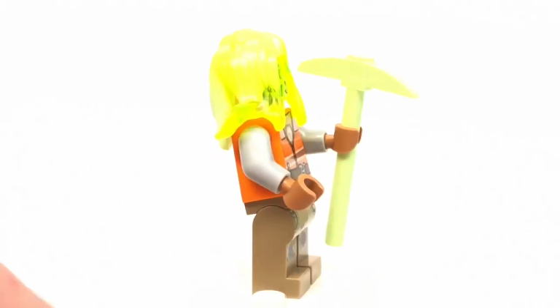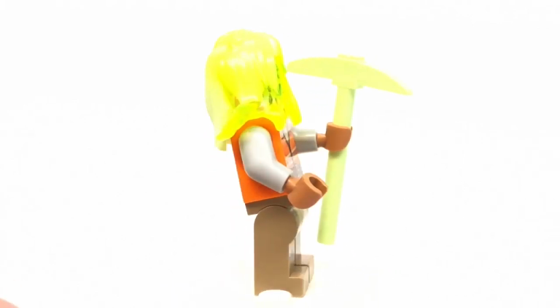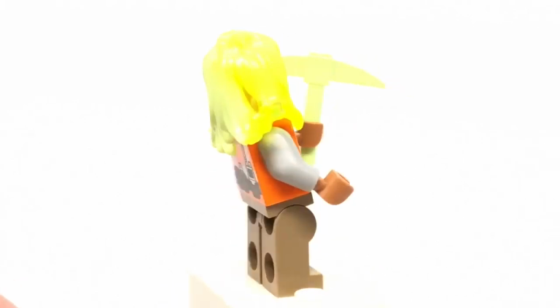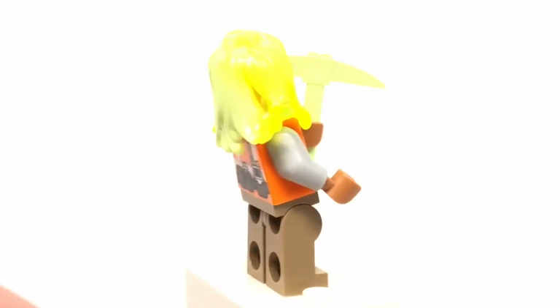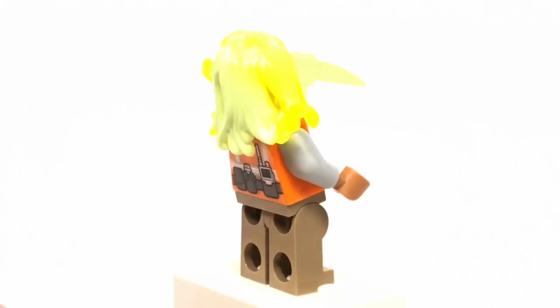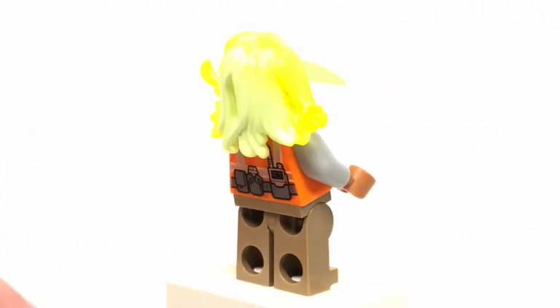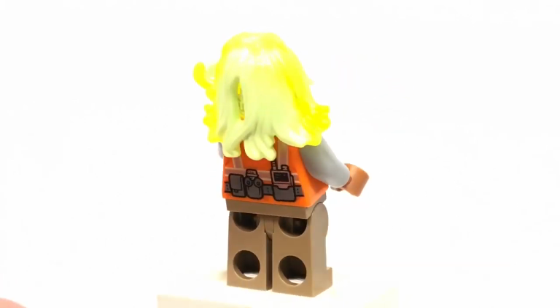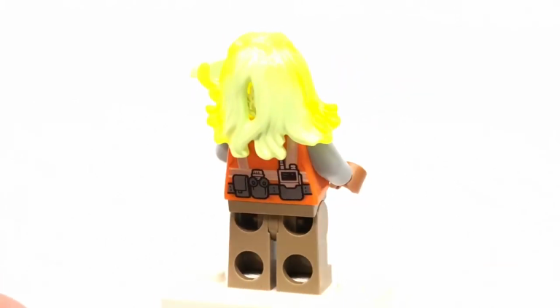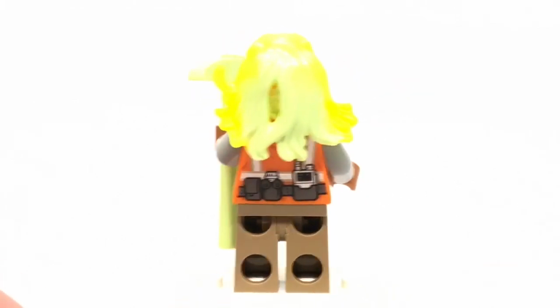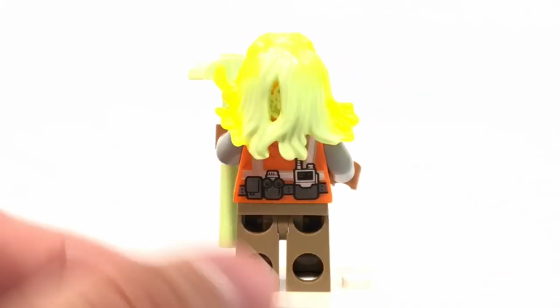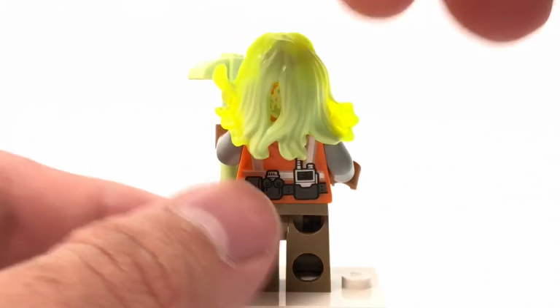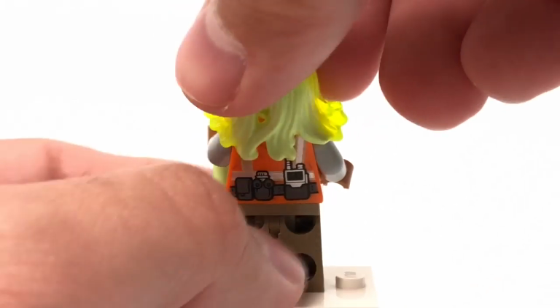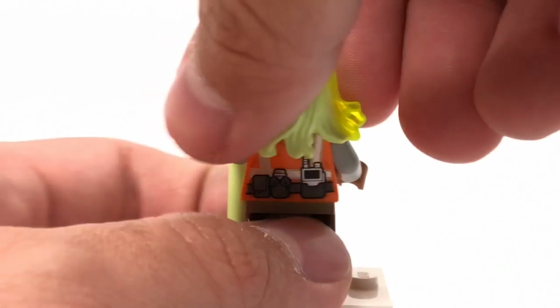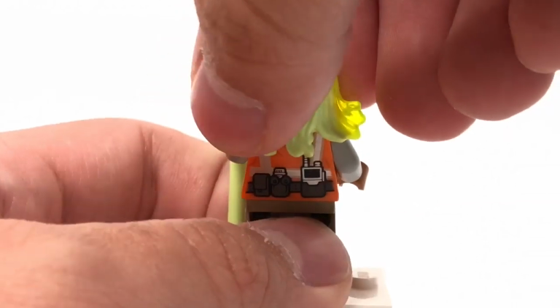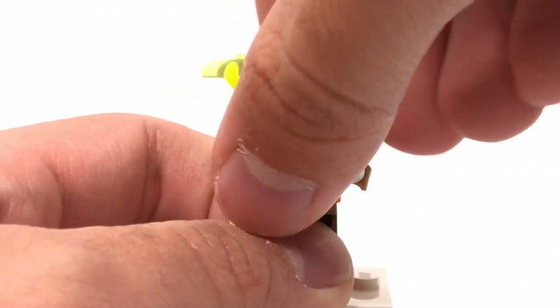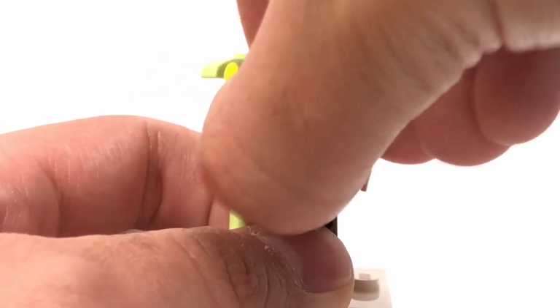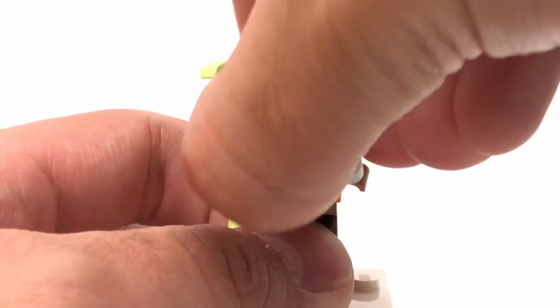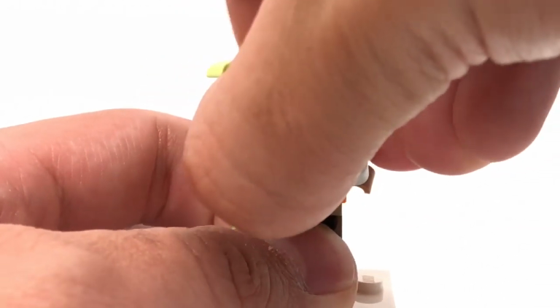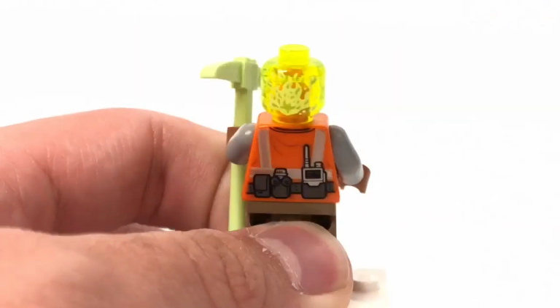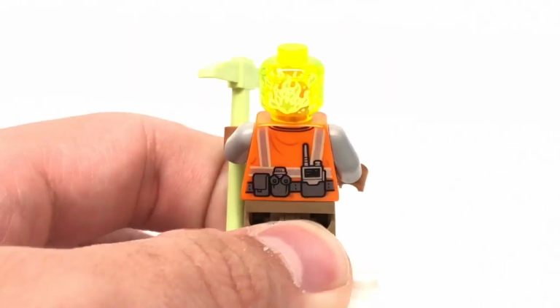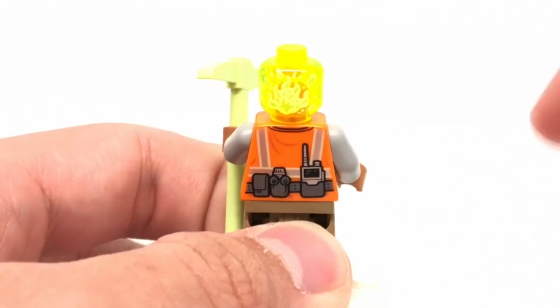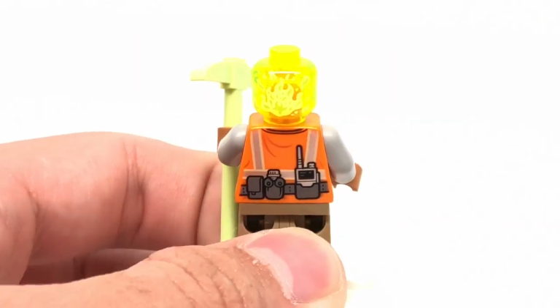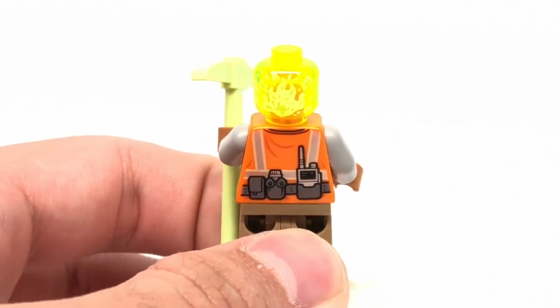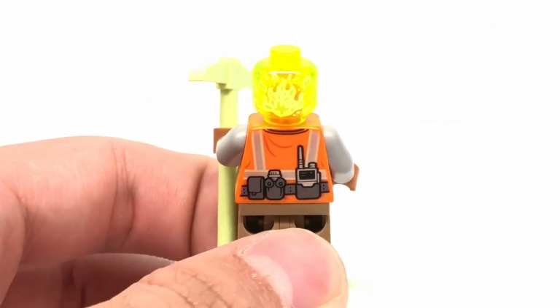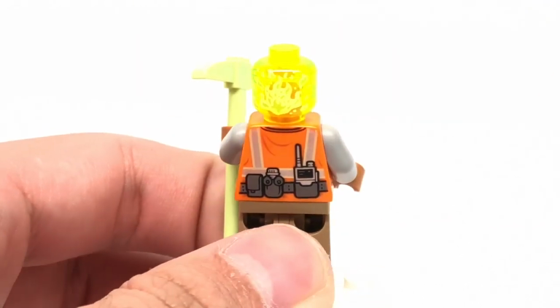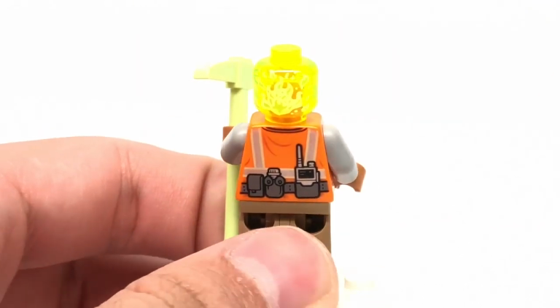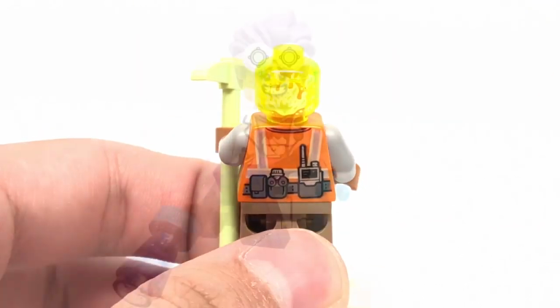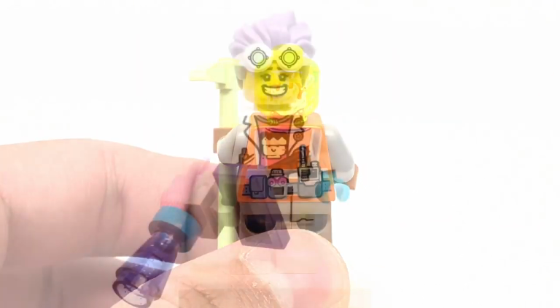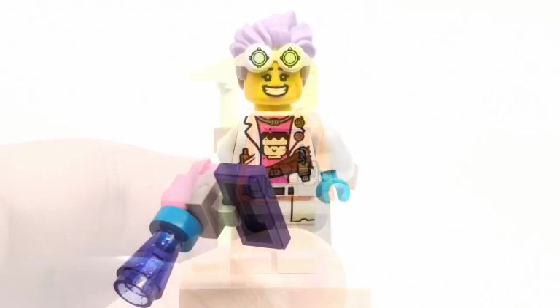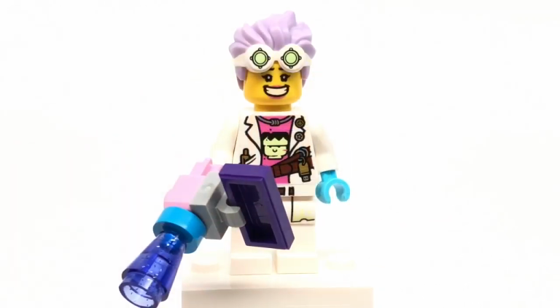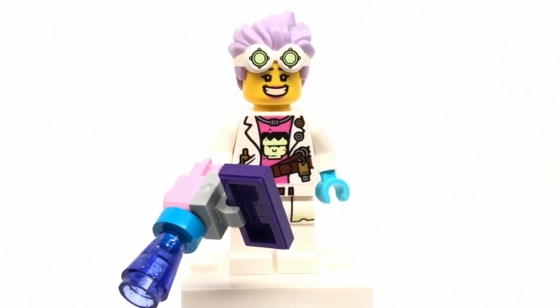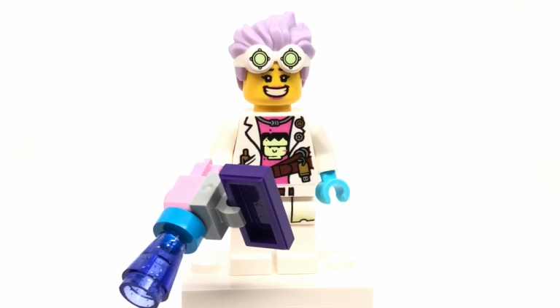Her face is the one that they use for just about all the female haunted characters in Hidden Side. And you get a look at her back hairpiece, as well as her back facial expression, which has a little bit of a flame to it.